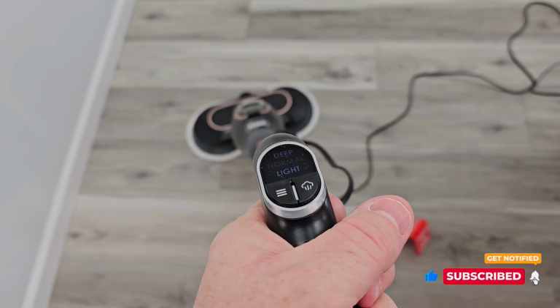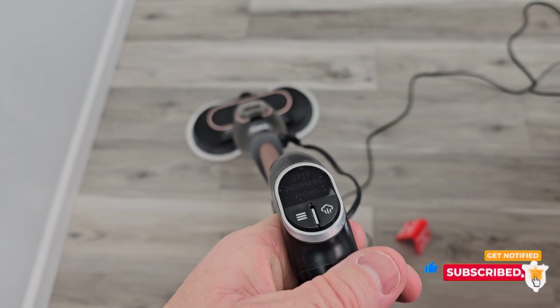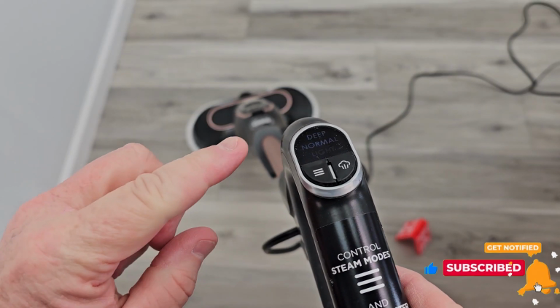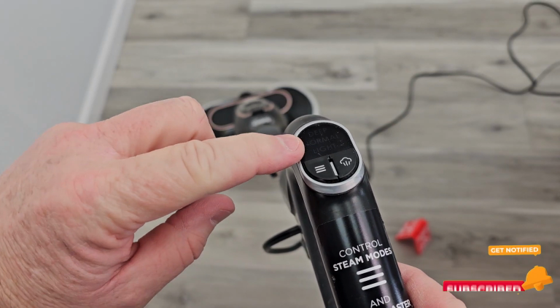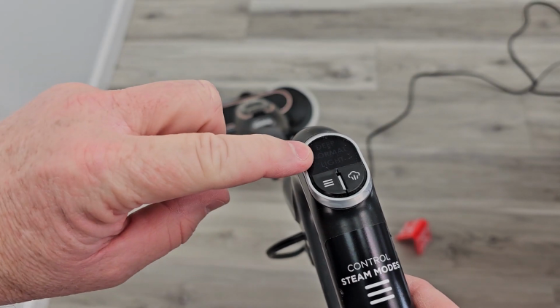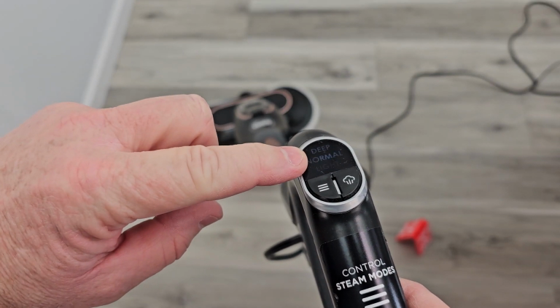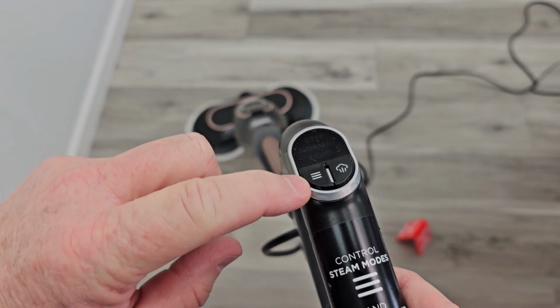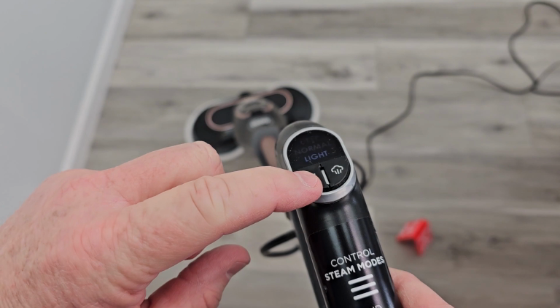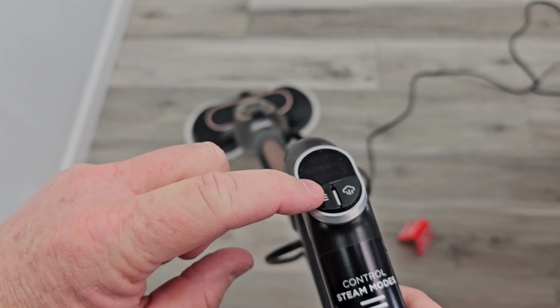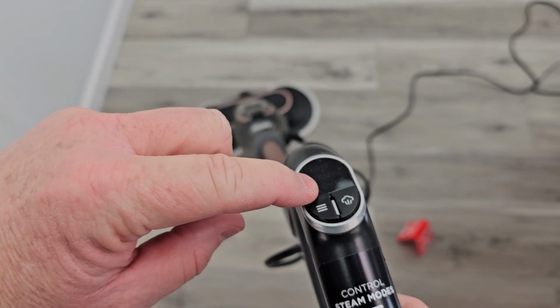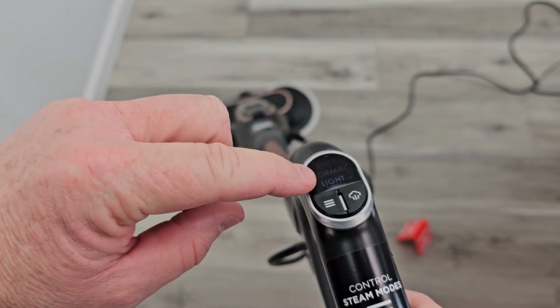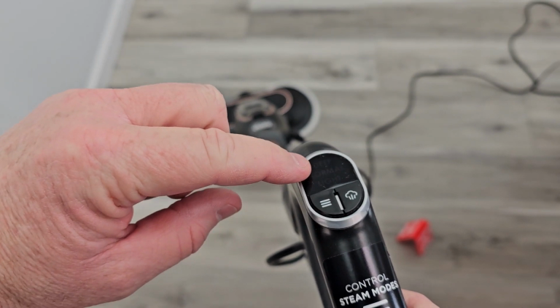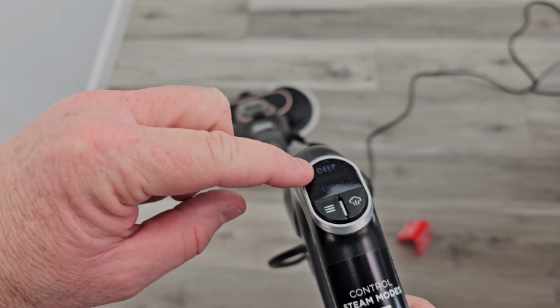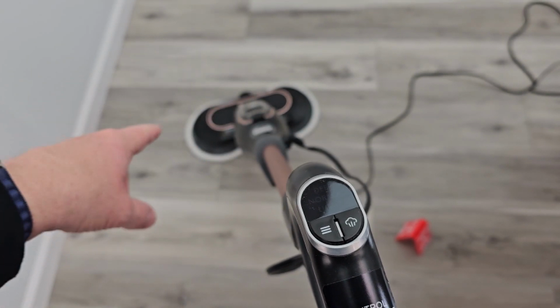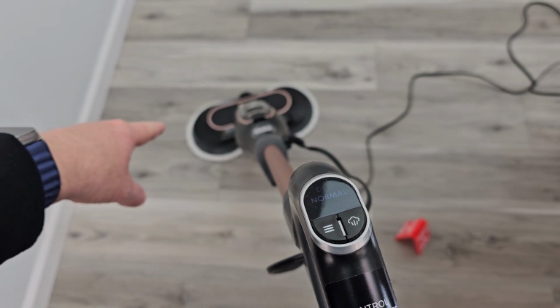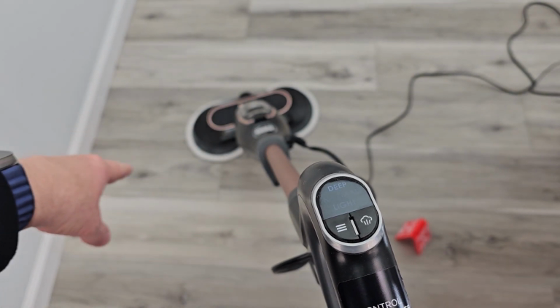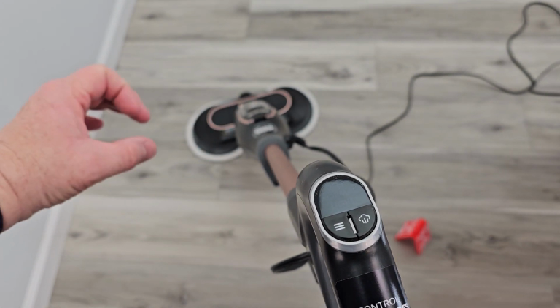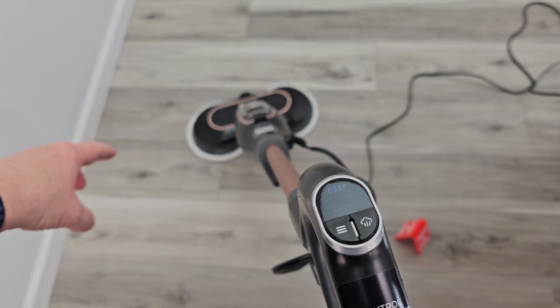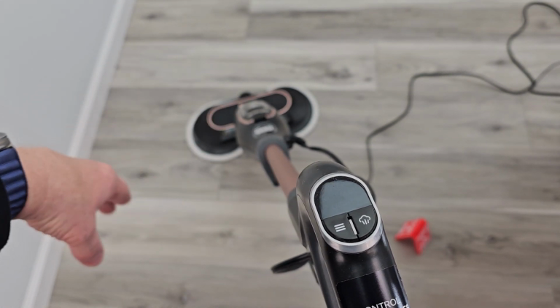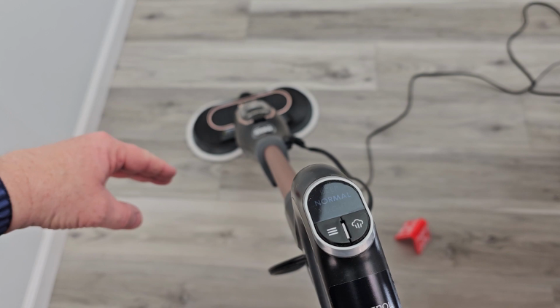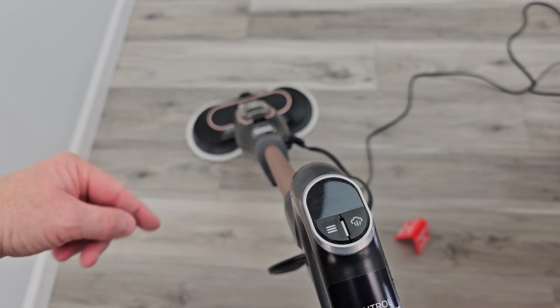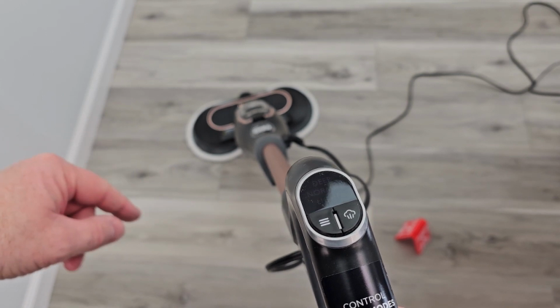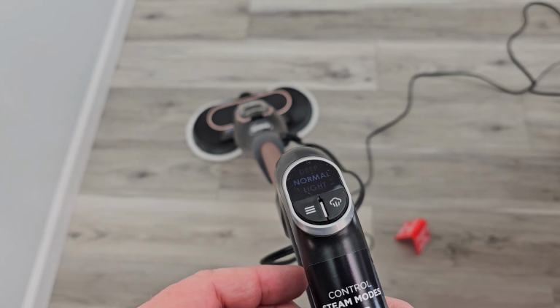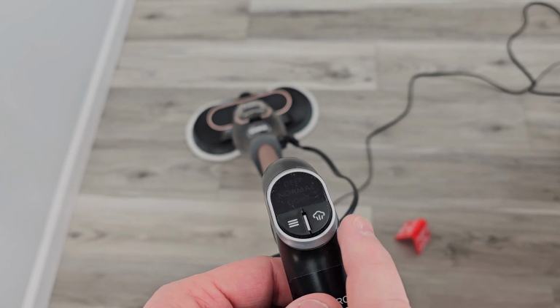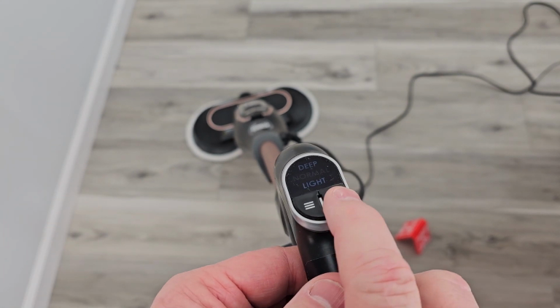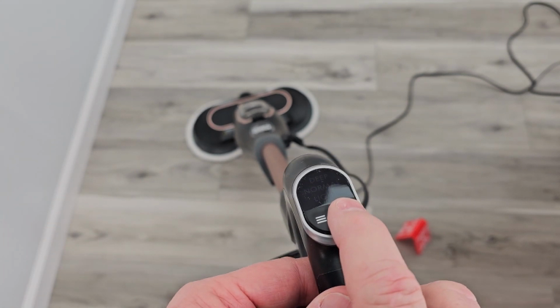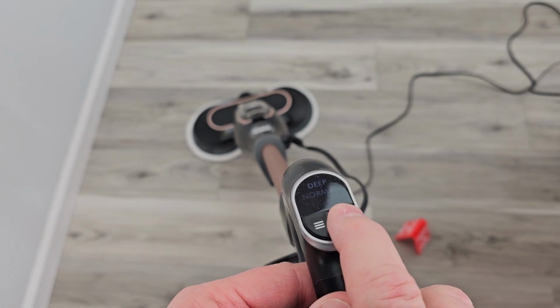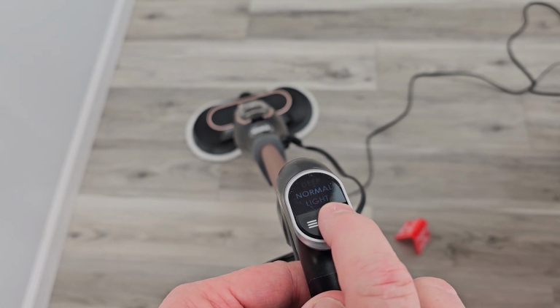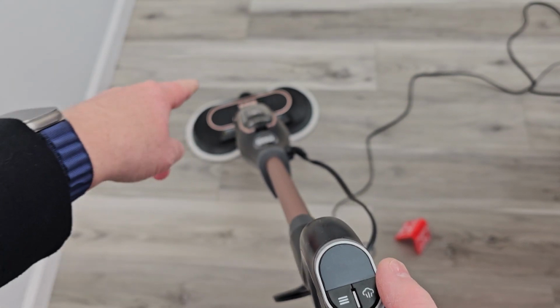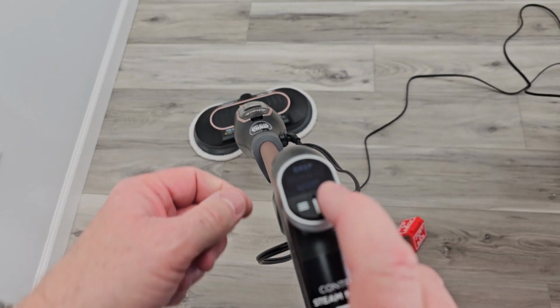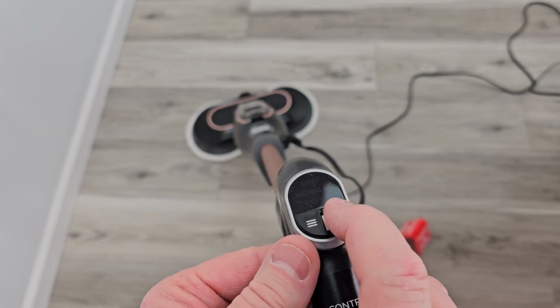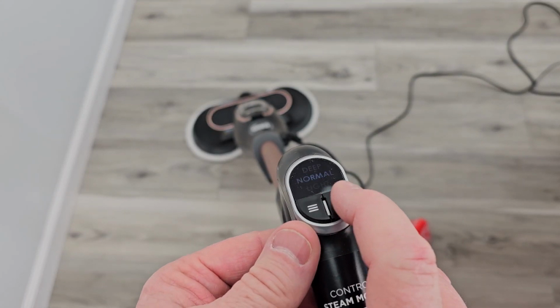With it plugged in, I've got three modes of operation: I can do light, normal, or deep. The steam will come out around the mopping pads — the ones that are turning. I can also shoot steam out the front by hitting this button.